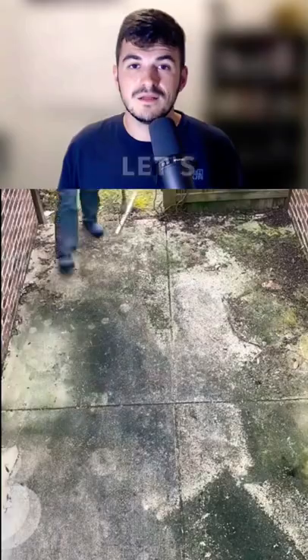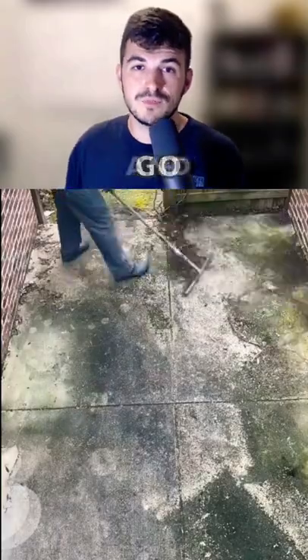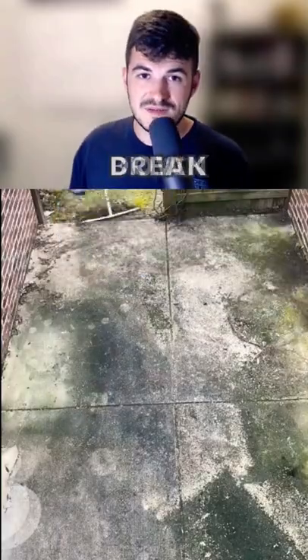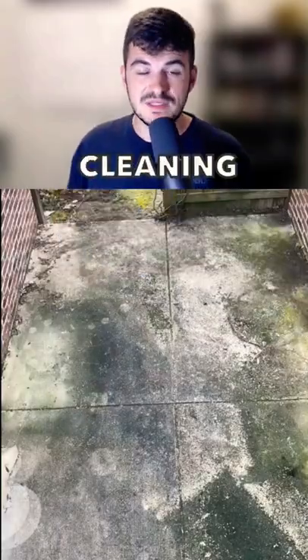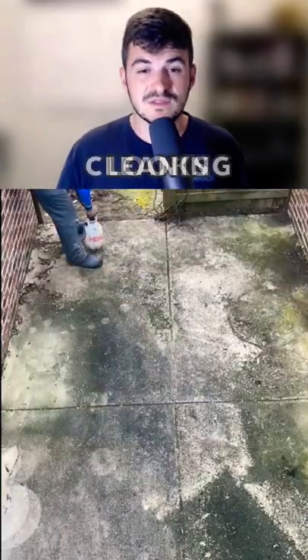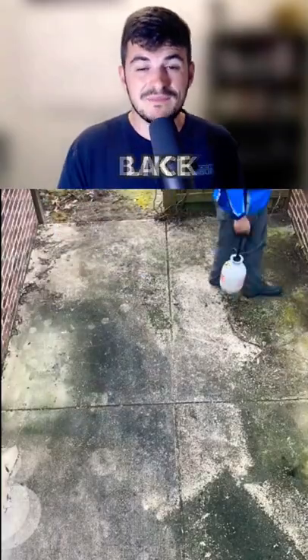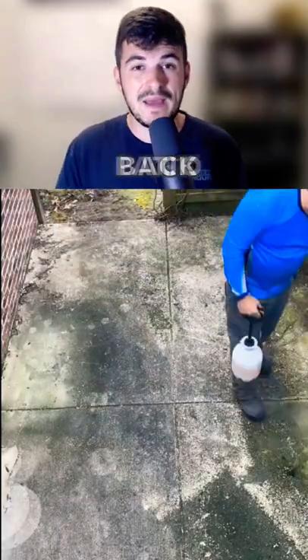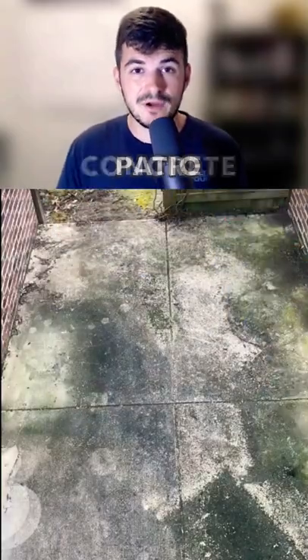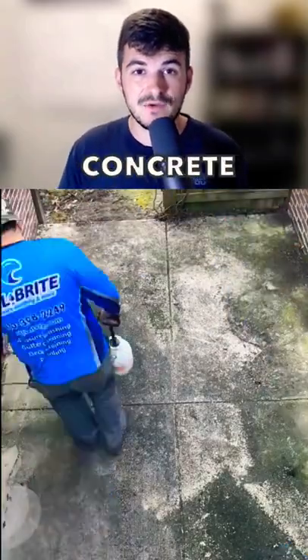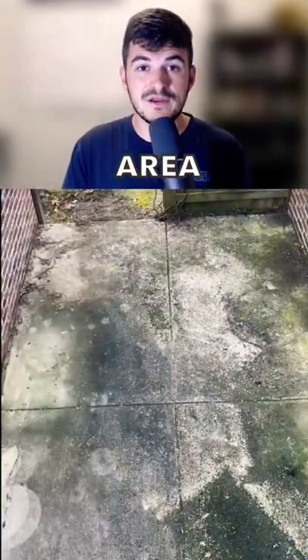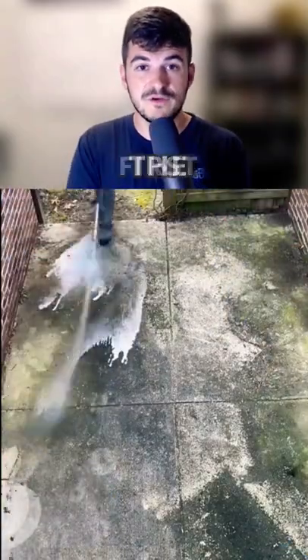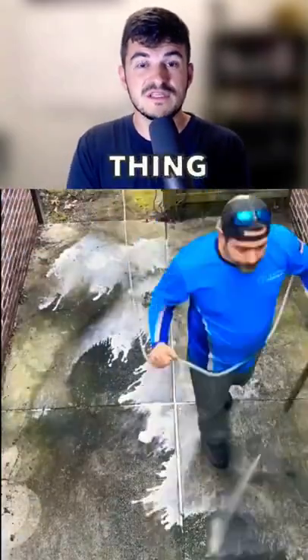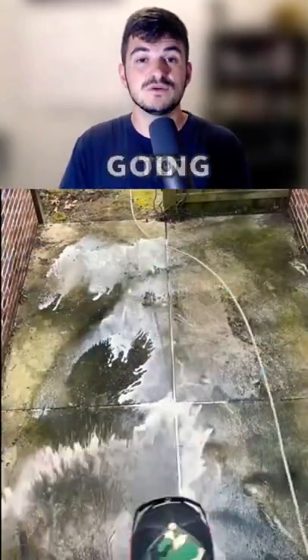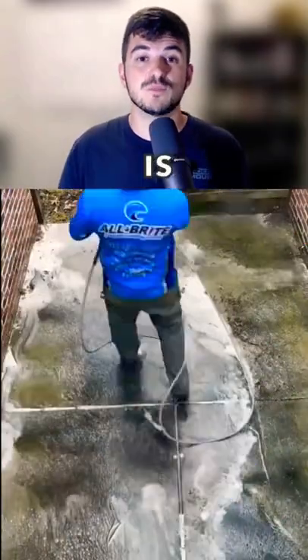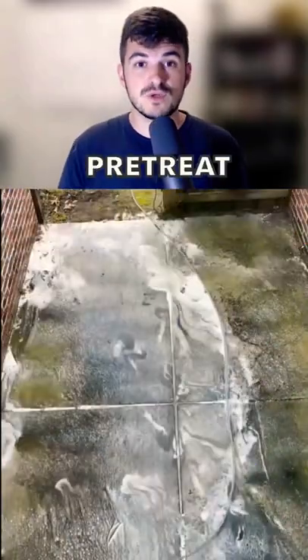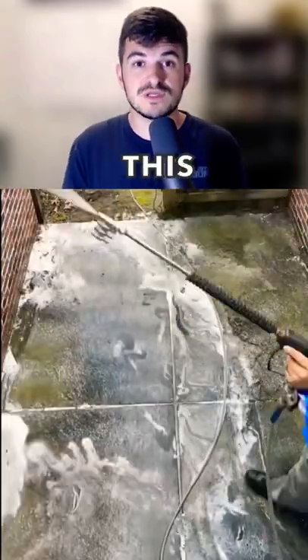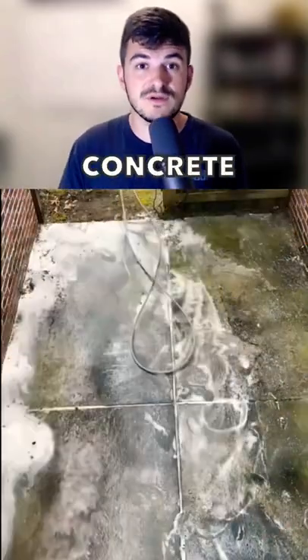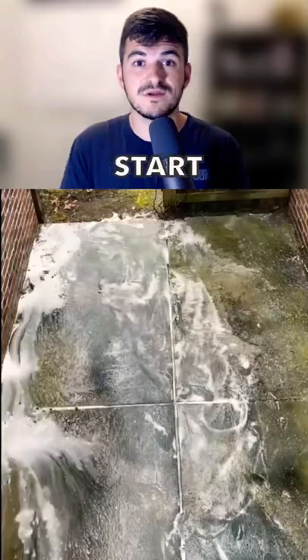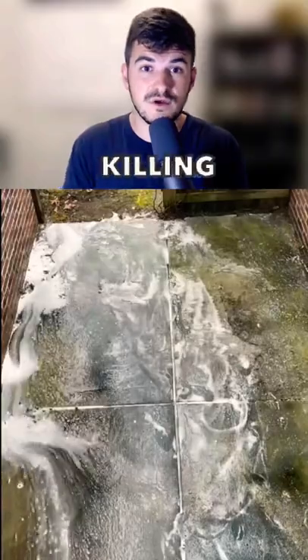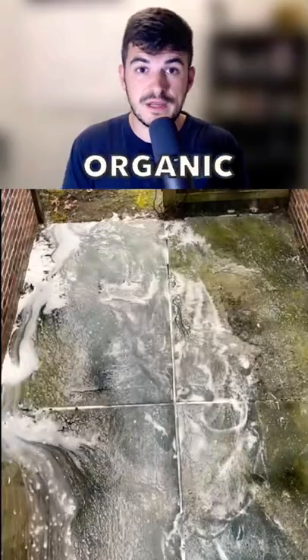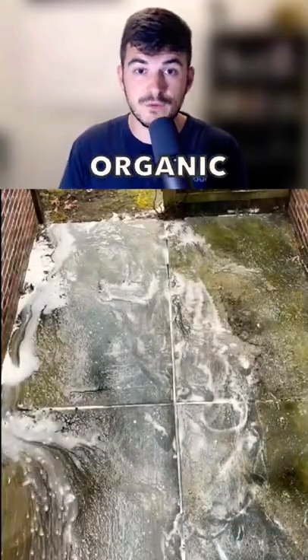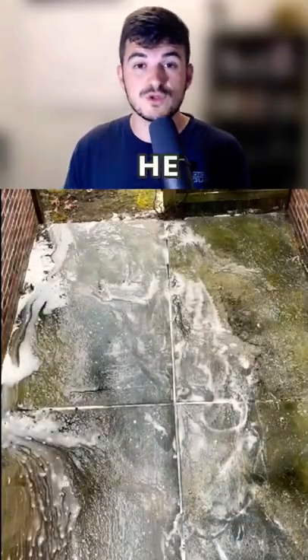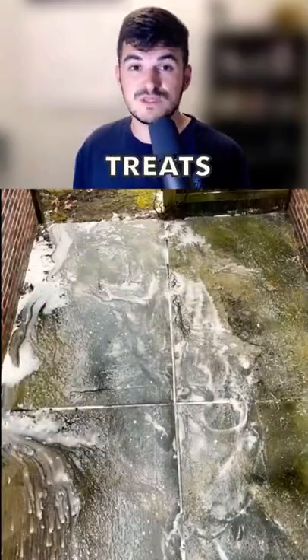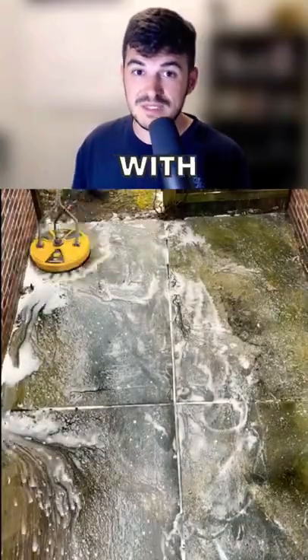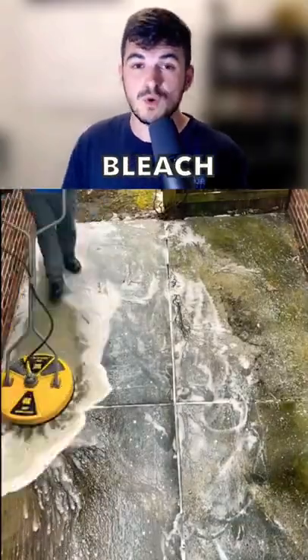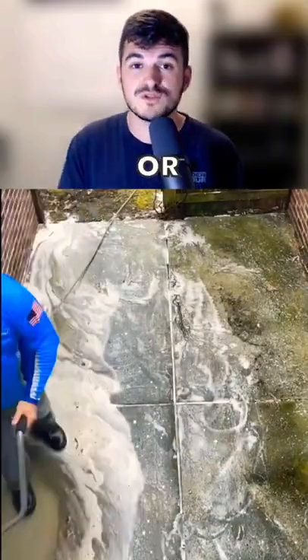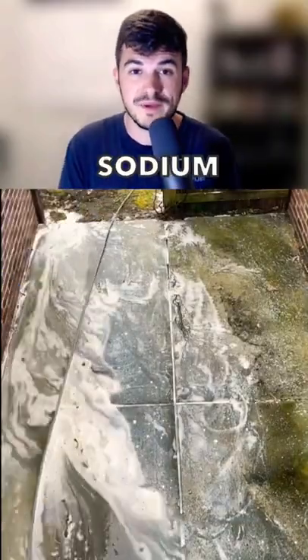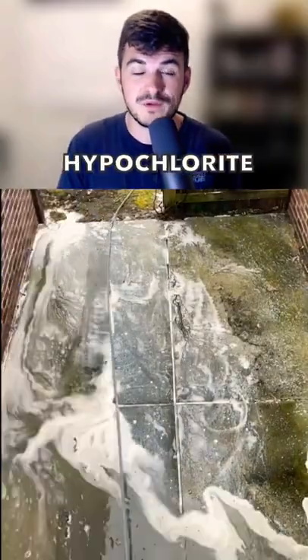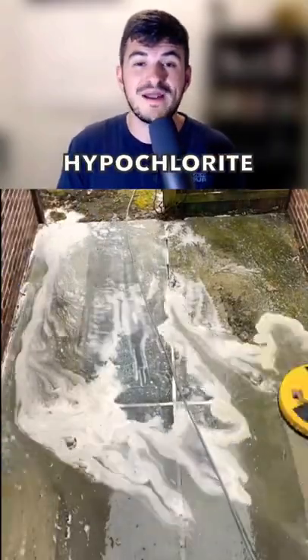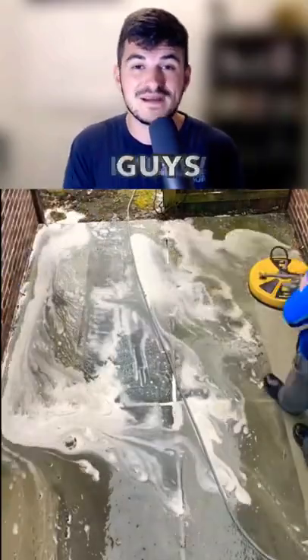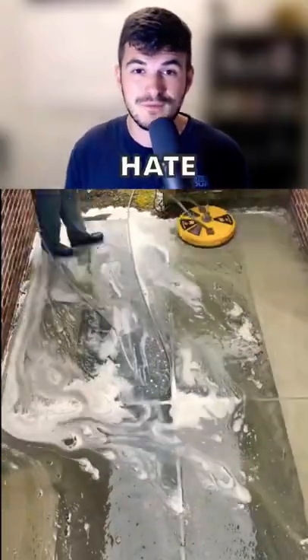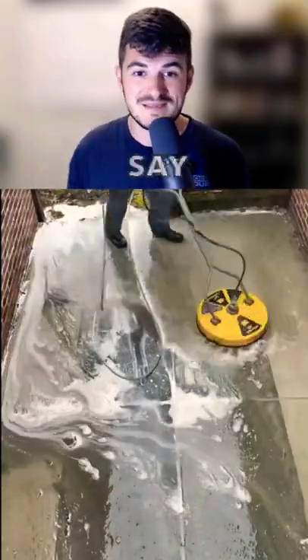Let's break down this cleaning. It looks like a back patio concrete area. The first thing he's going to do is pre-treat this concrete to start killing off the organic growth. He treats it with bleach or sodium hypochlorite — I know you guys hate when I say that.